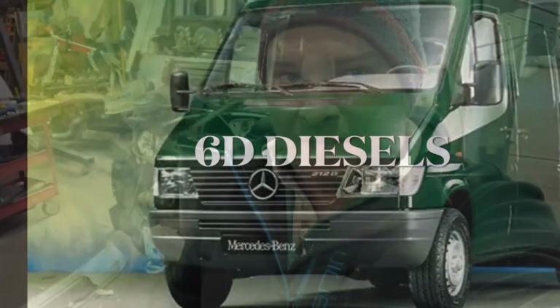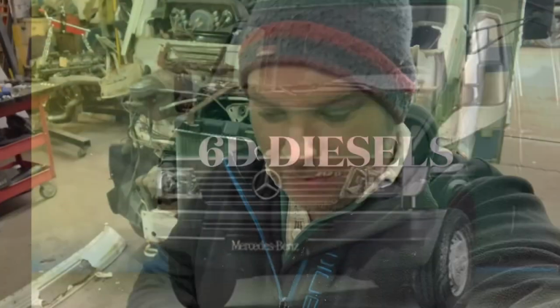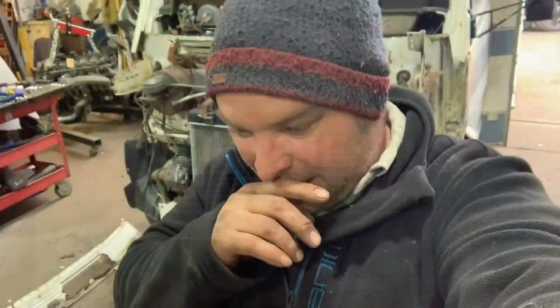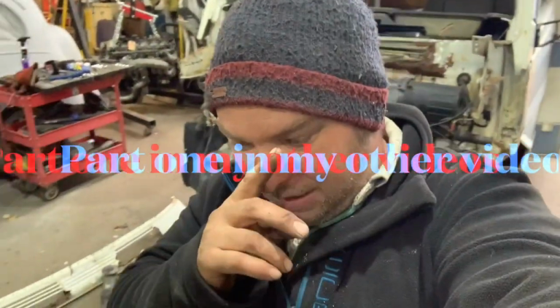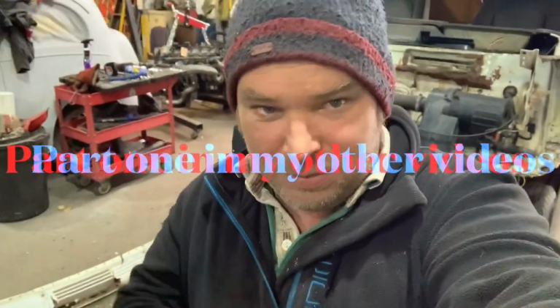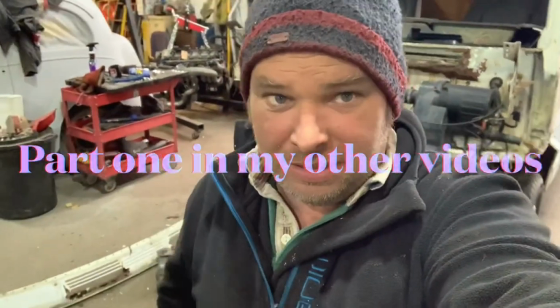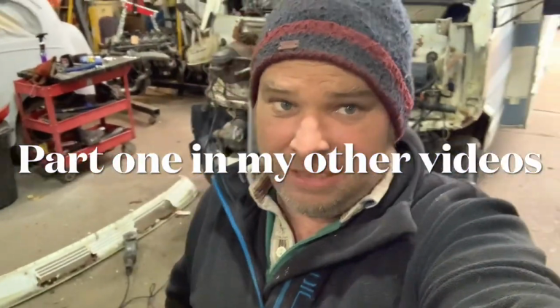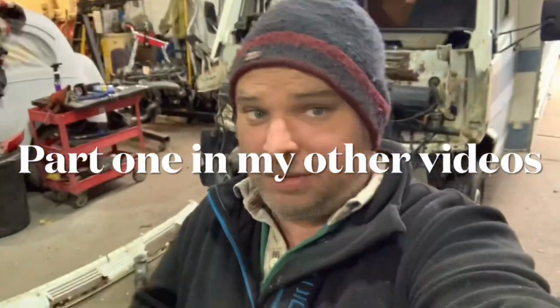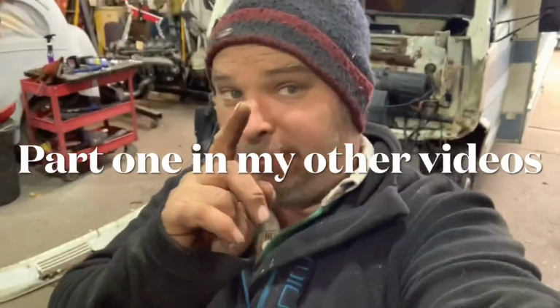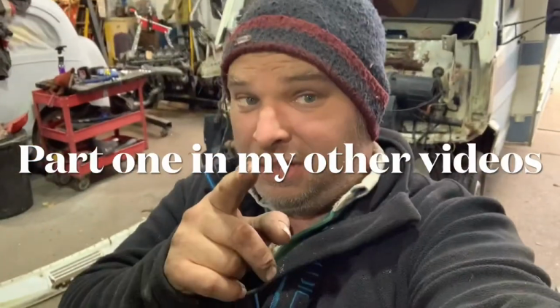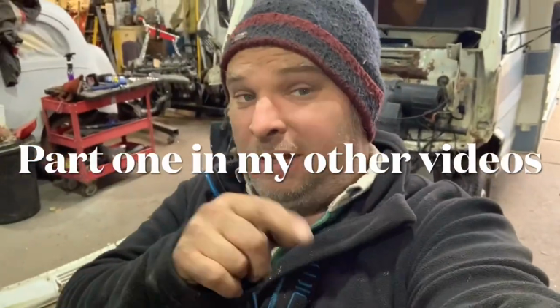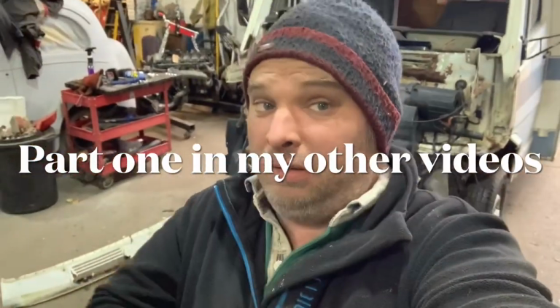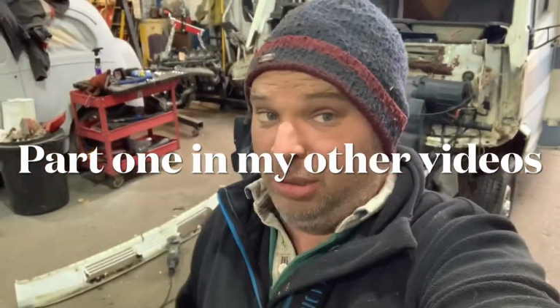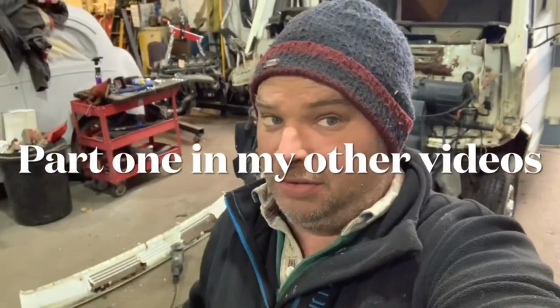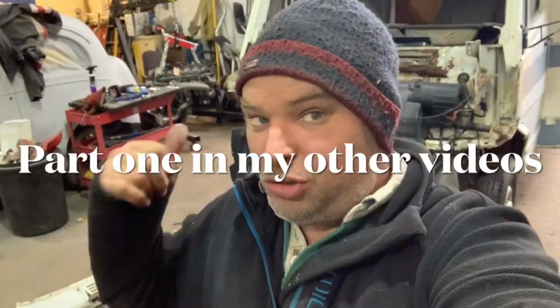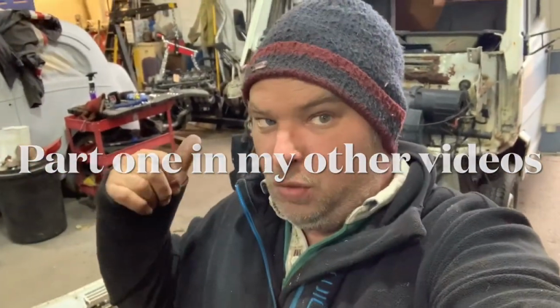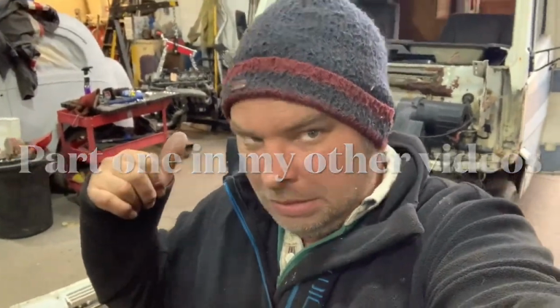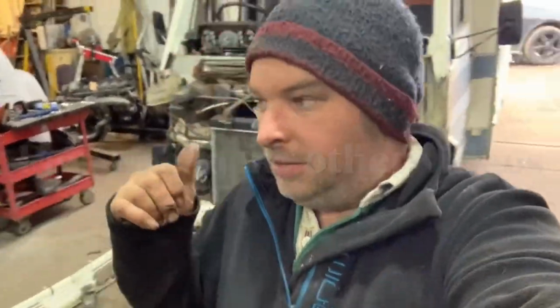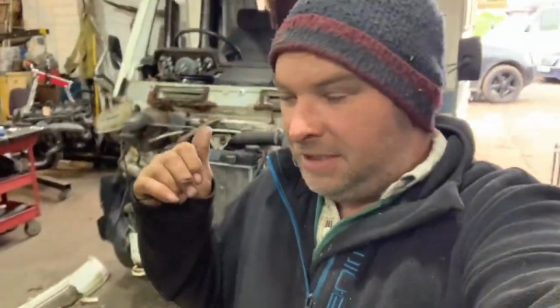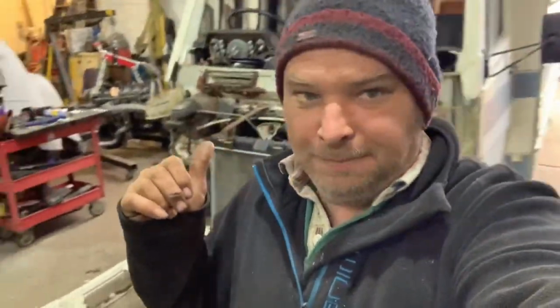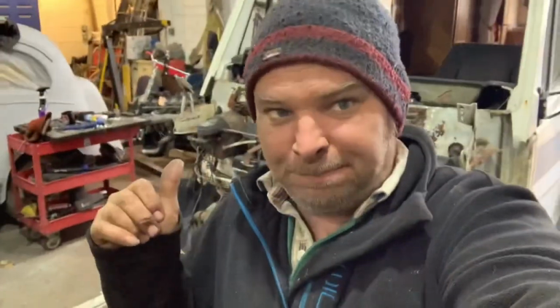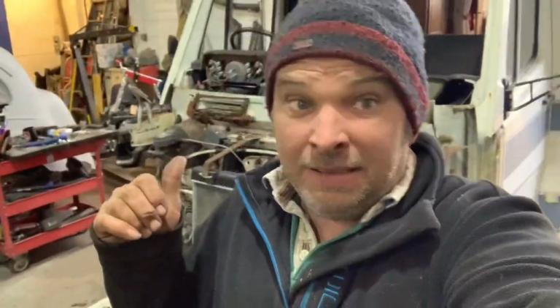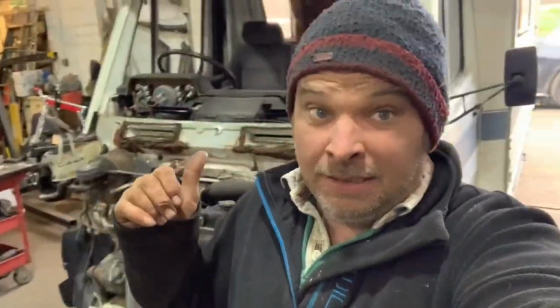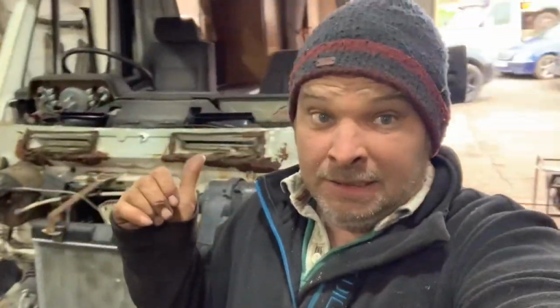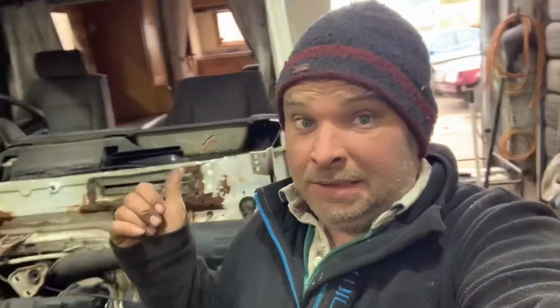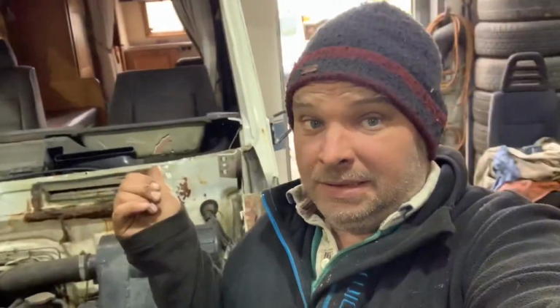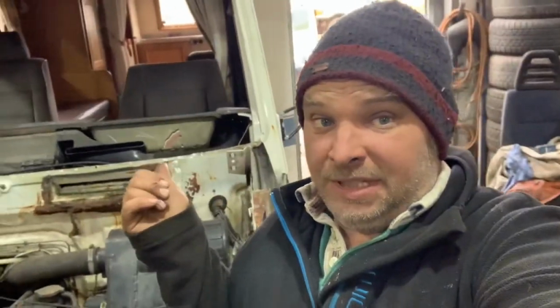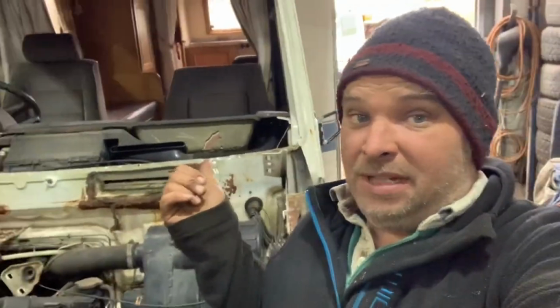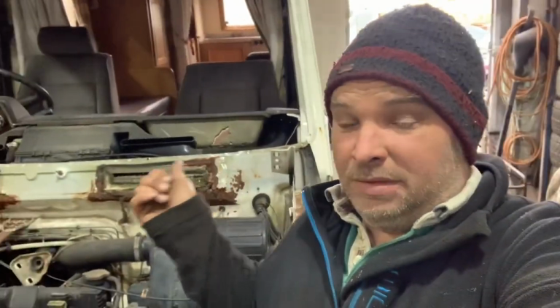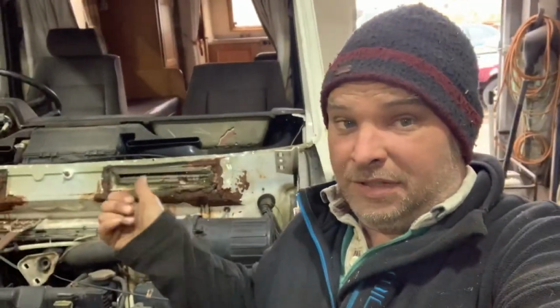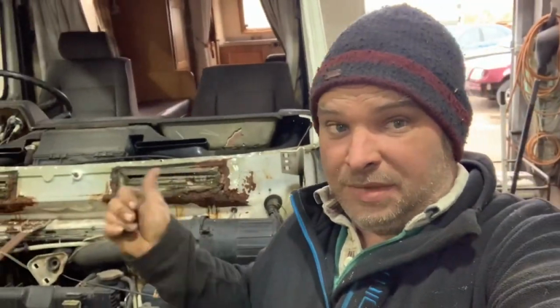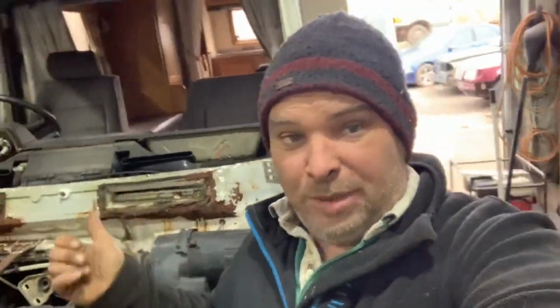Hello, I'm Al and welcome to 260 Diesels. Today we are on Part 2 of the Mercedes T1 front scuttle panel.